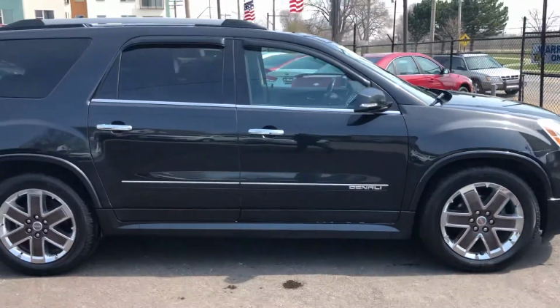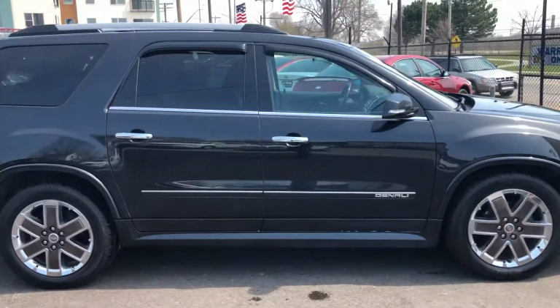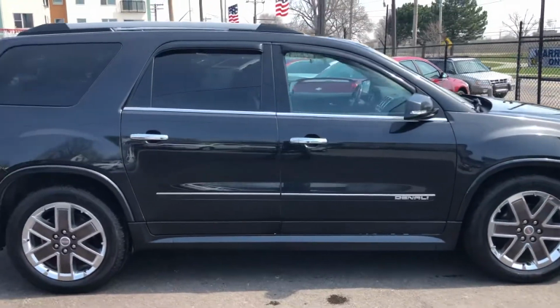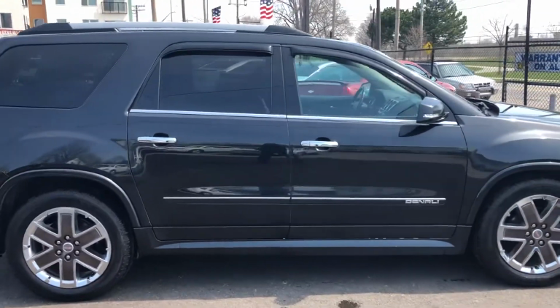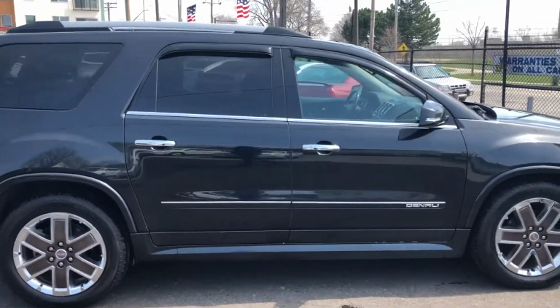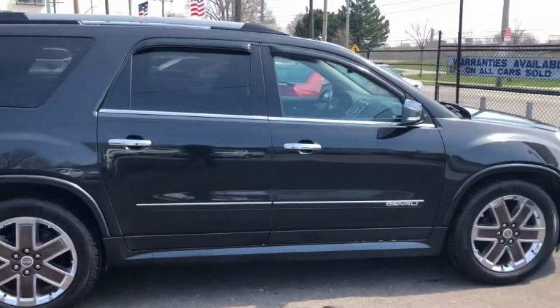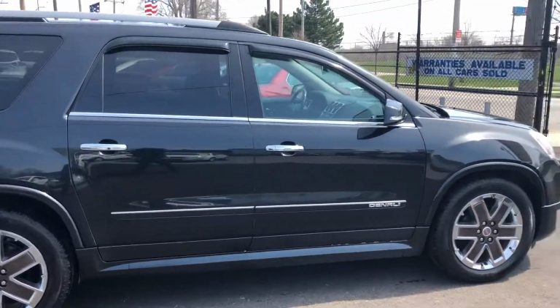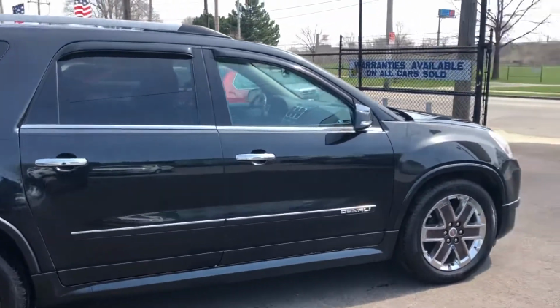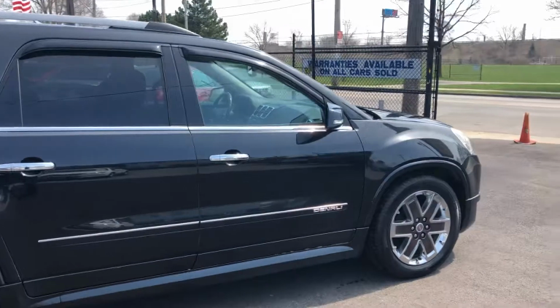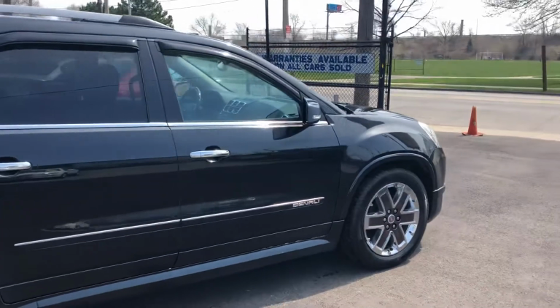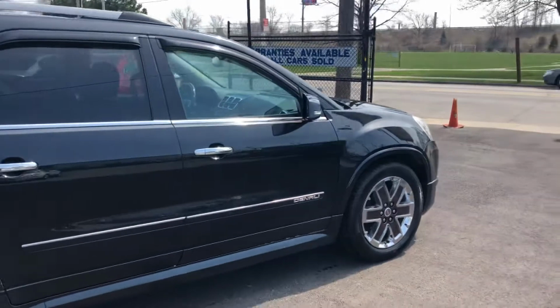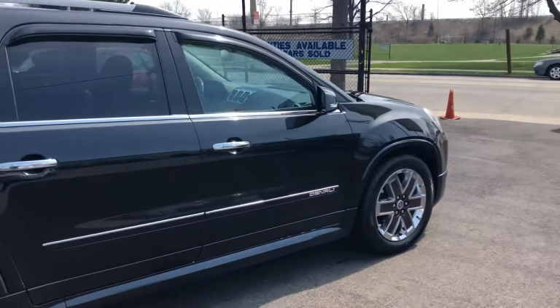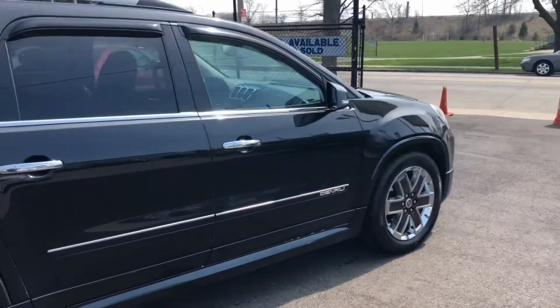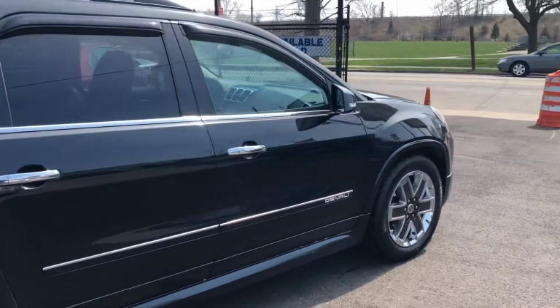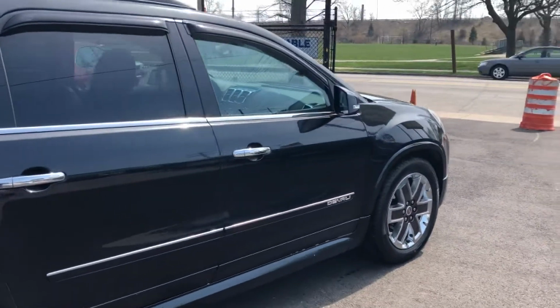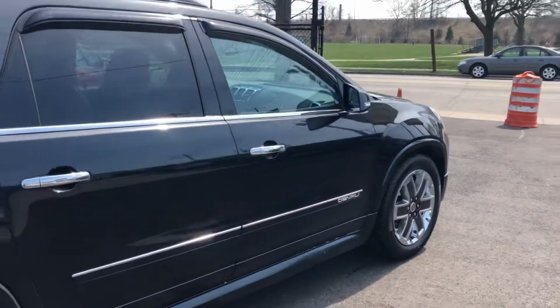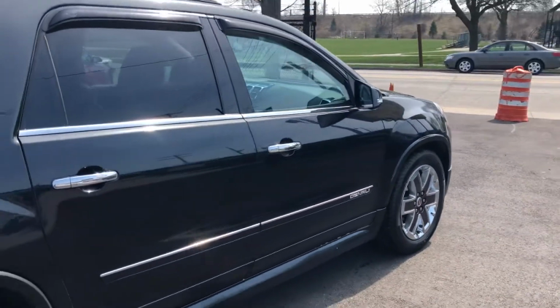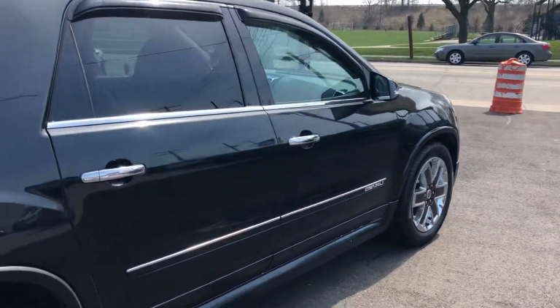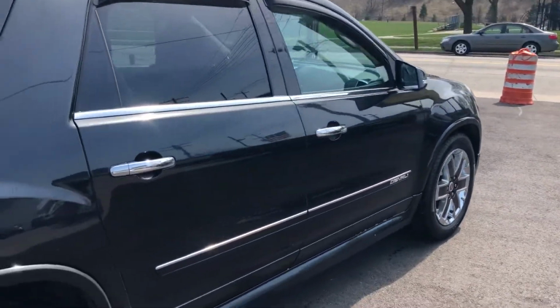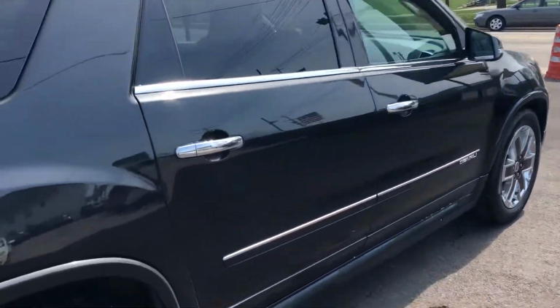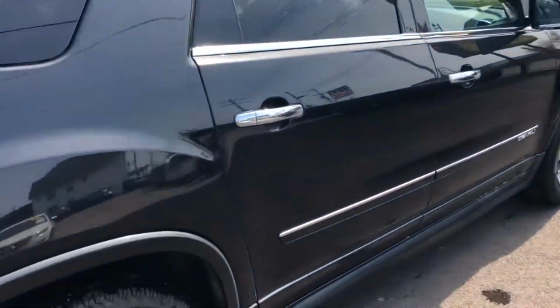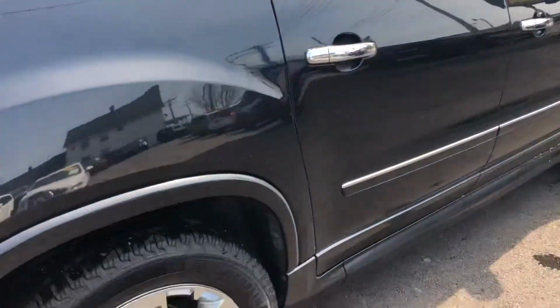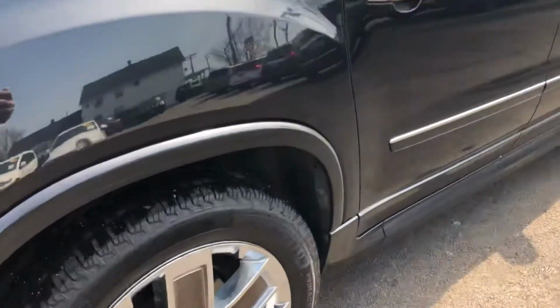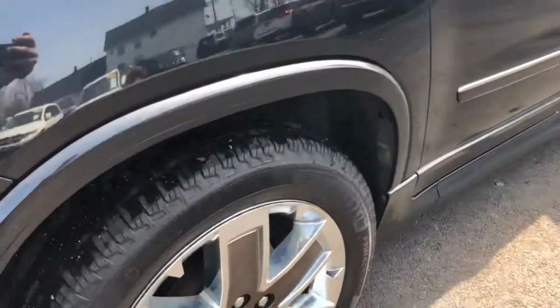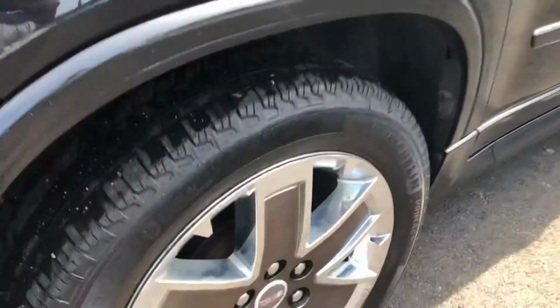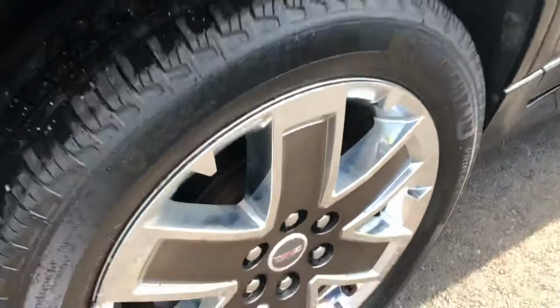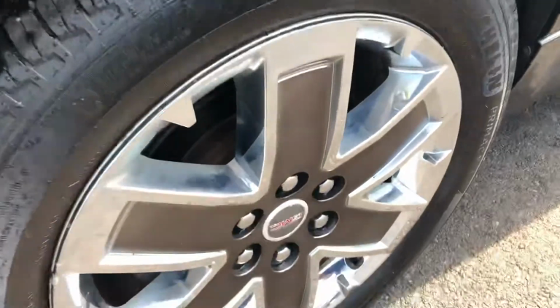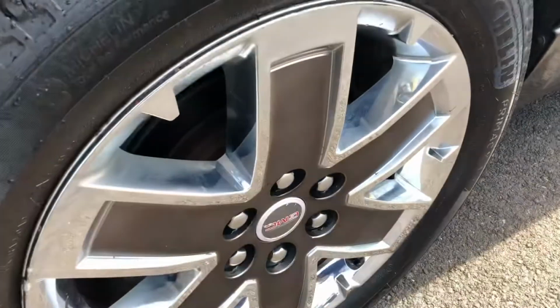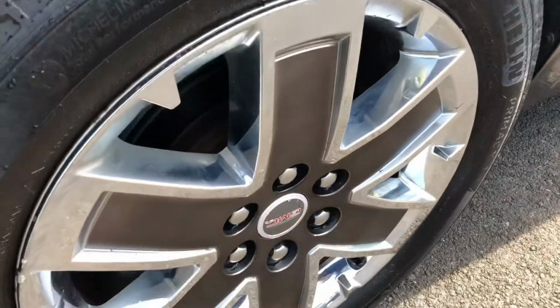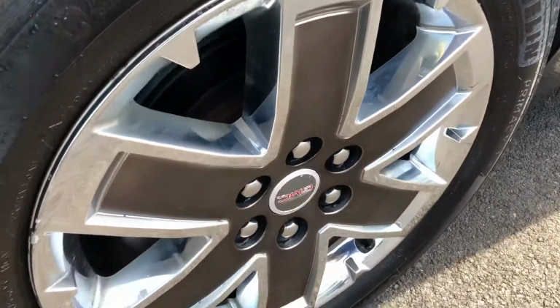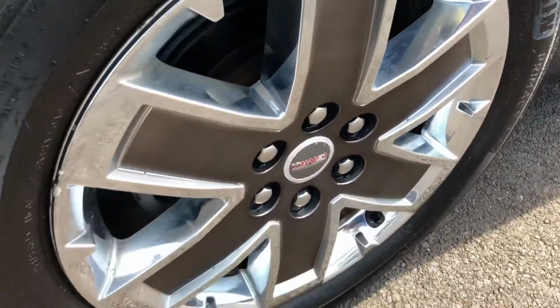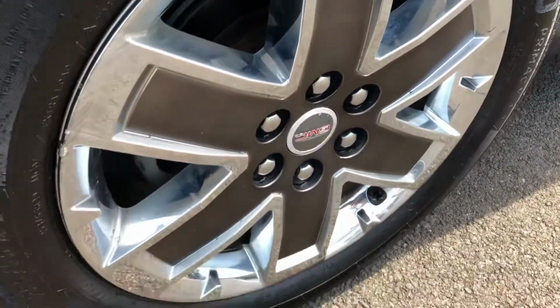Look at this black metallic paint — looks like crystal with that sun shining on it. Take a look at those gorgeous alloy wheels with the painted middles.